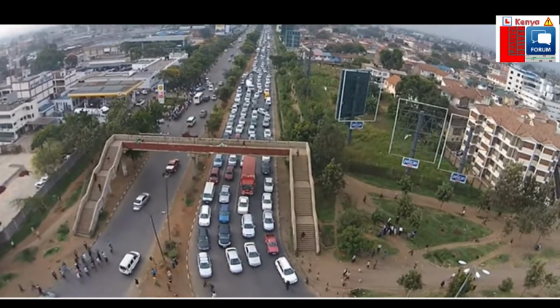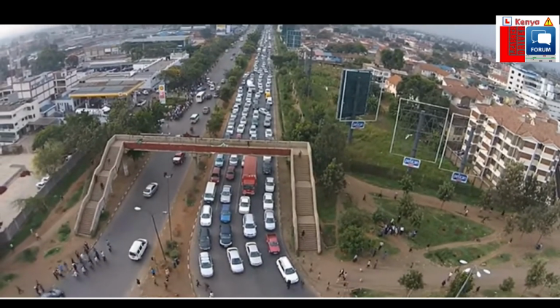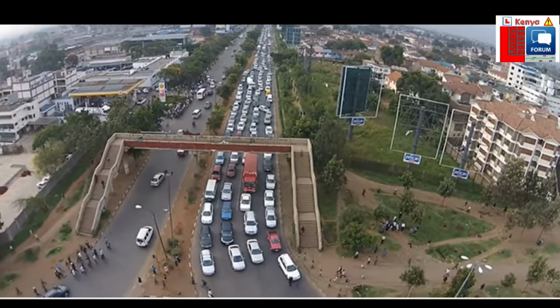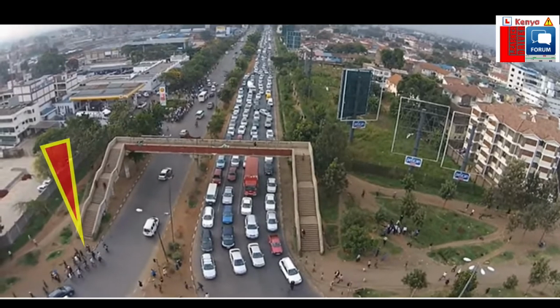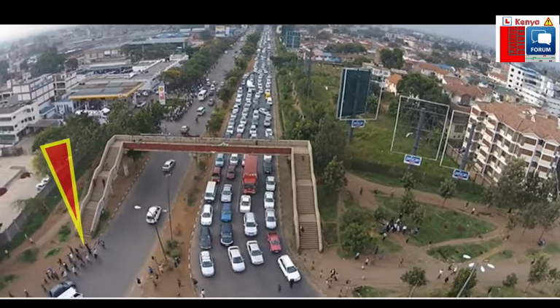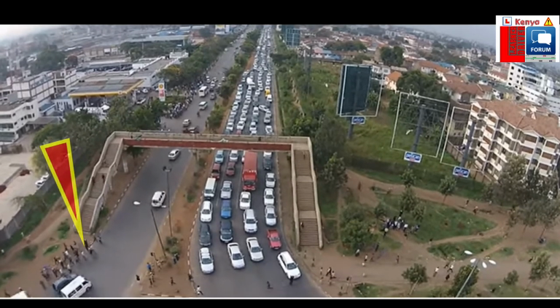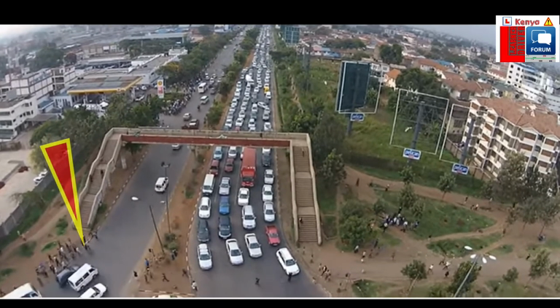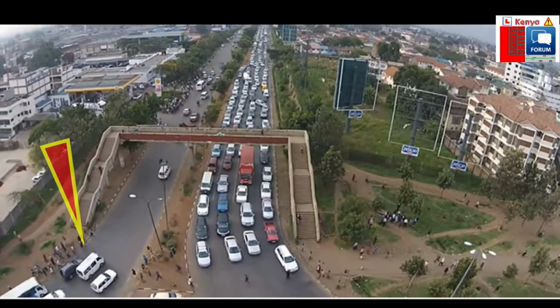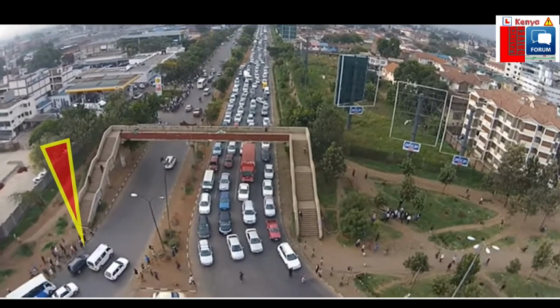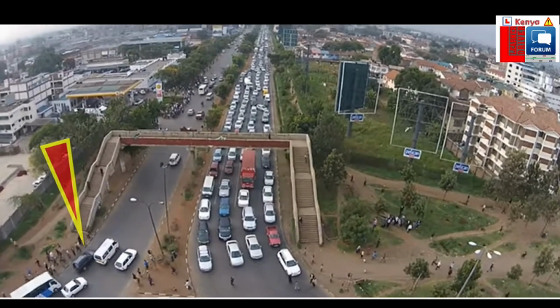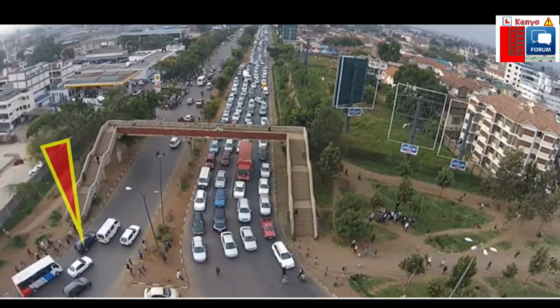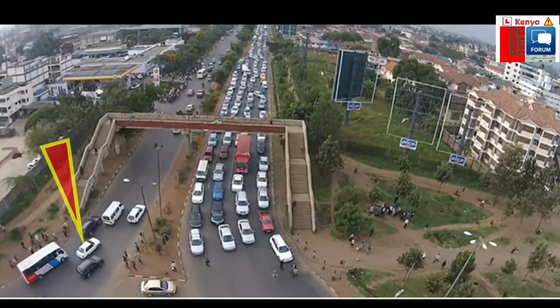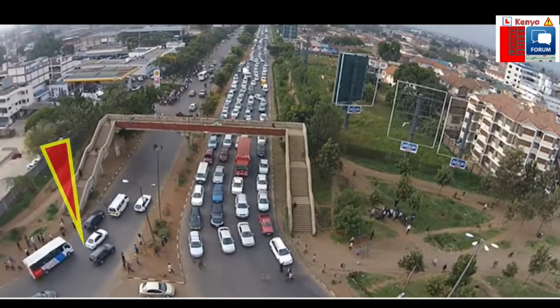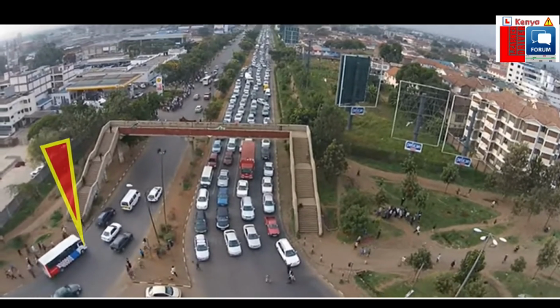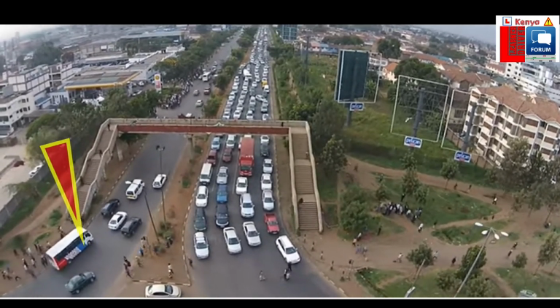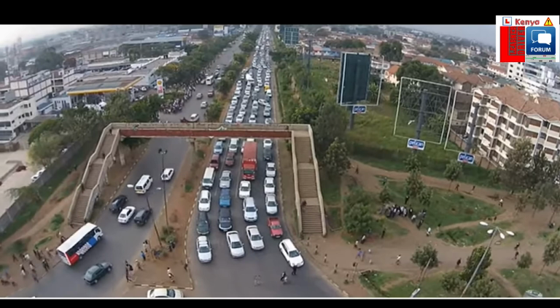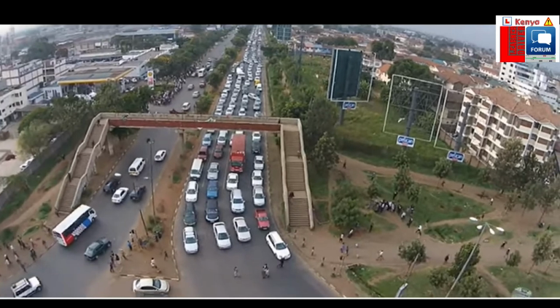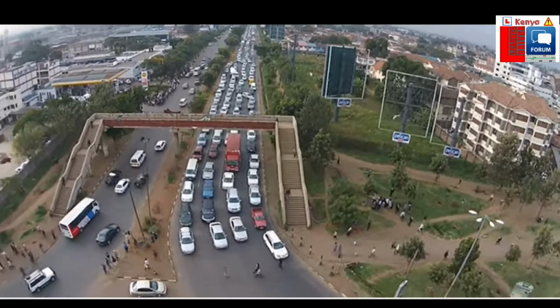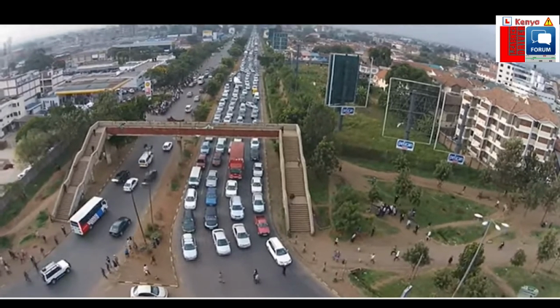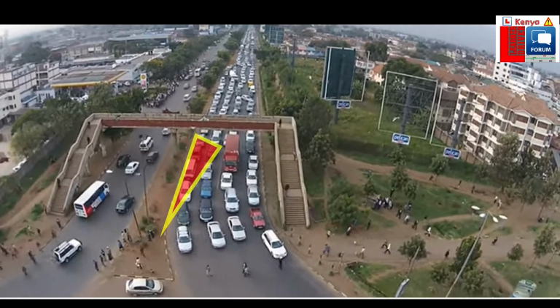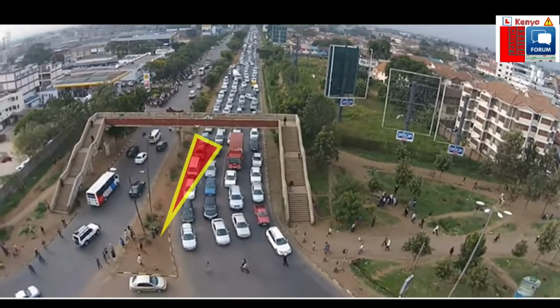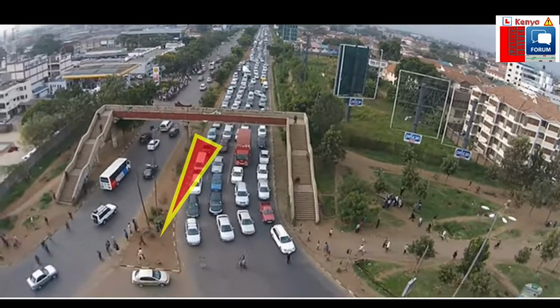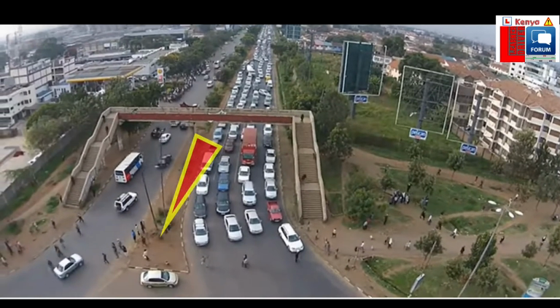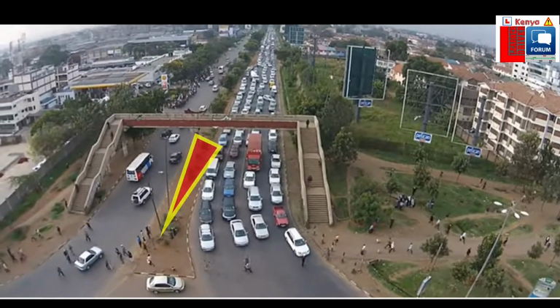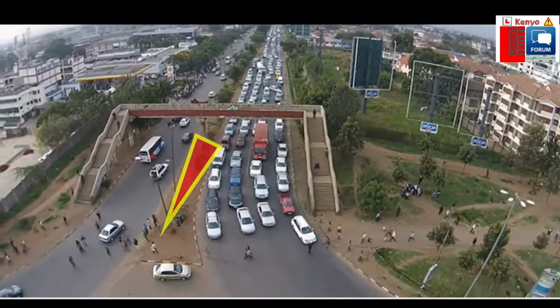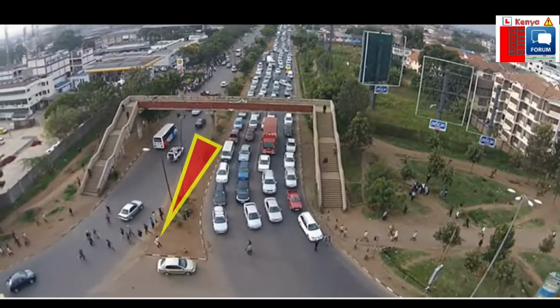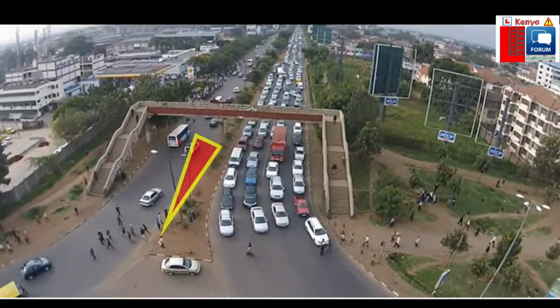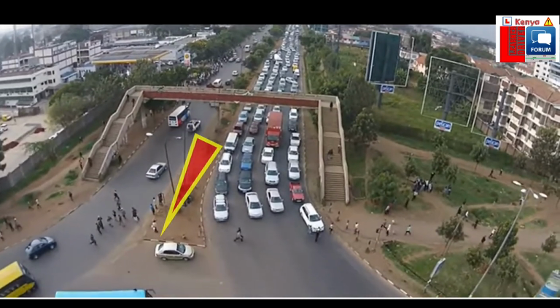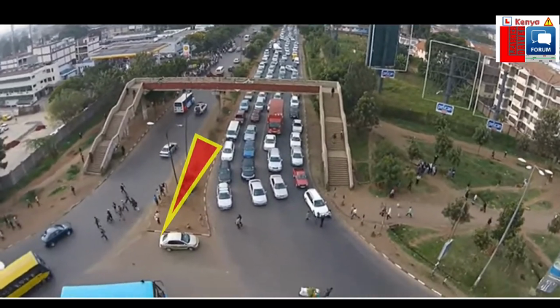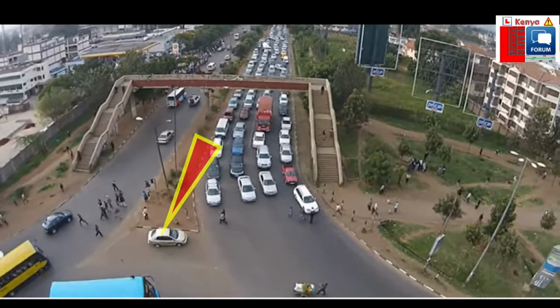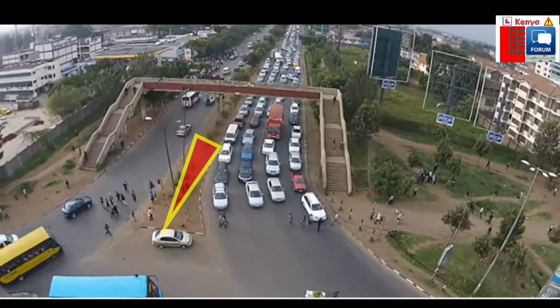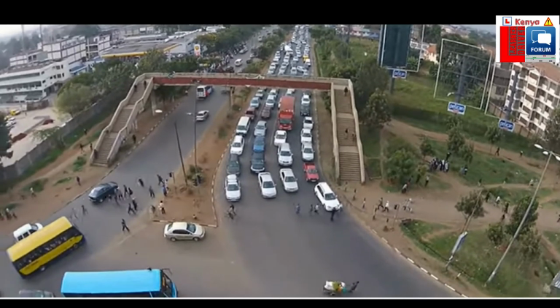Look at the pedestrians. They are one of the major challenges and risks when navigating or operating through a roundabout. So you should be very careful about pedestrians.